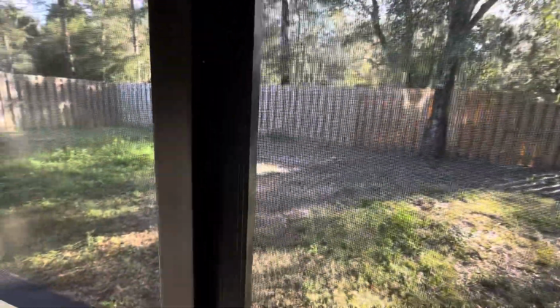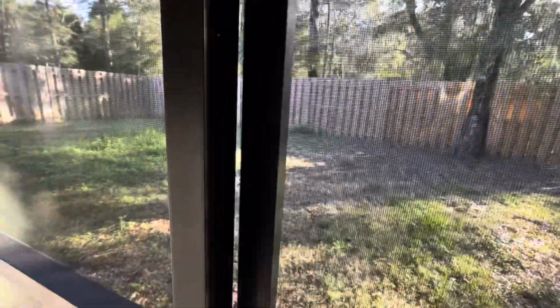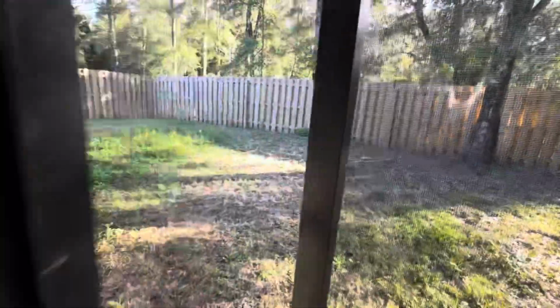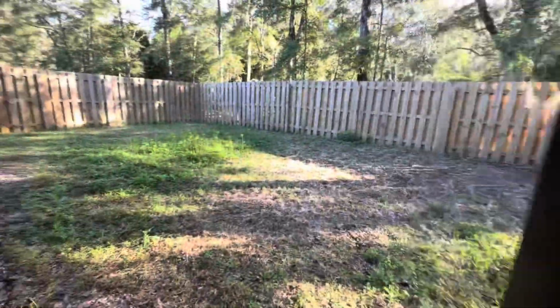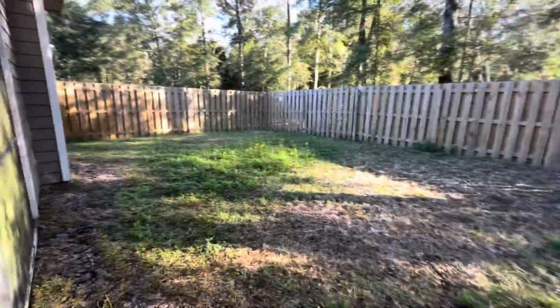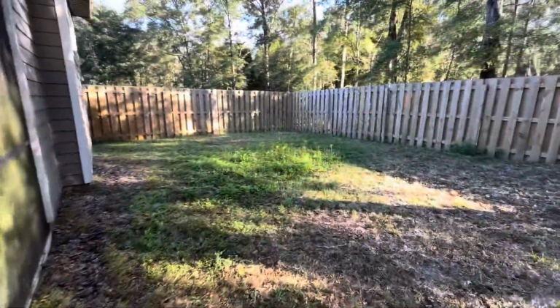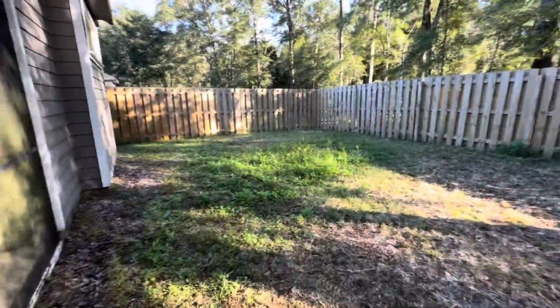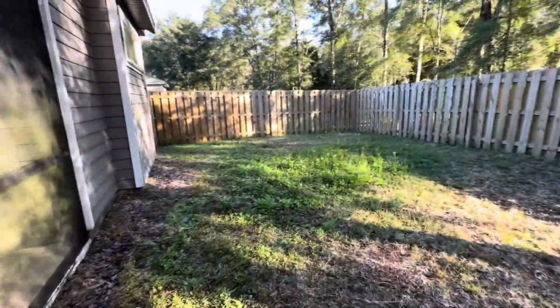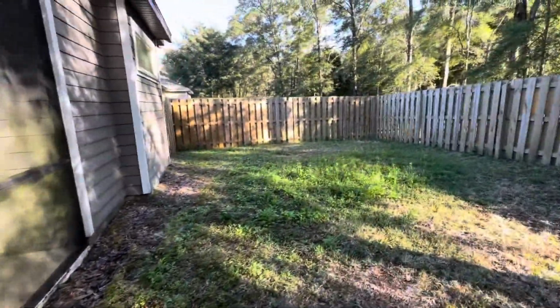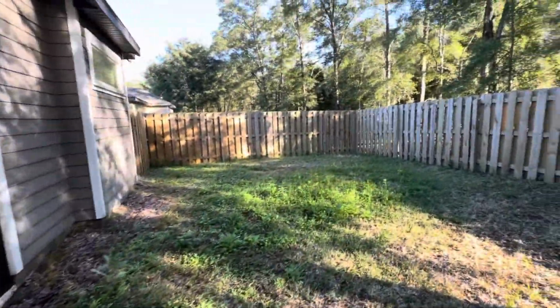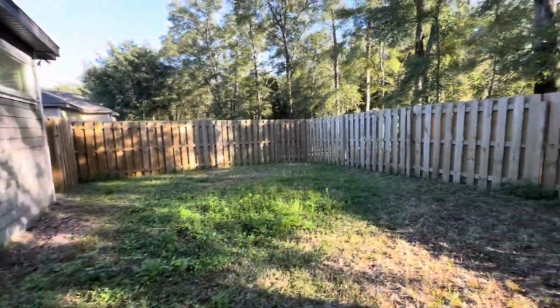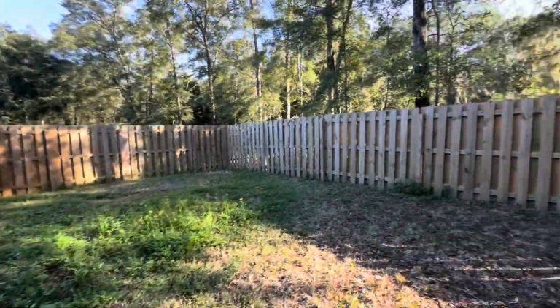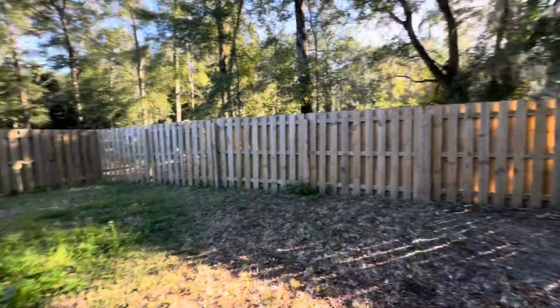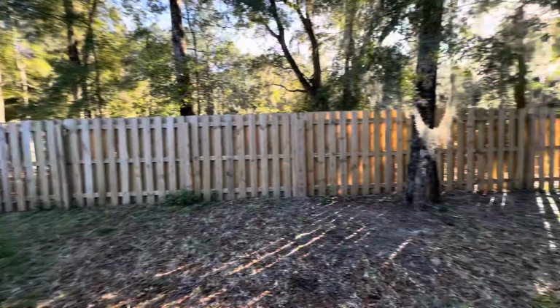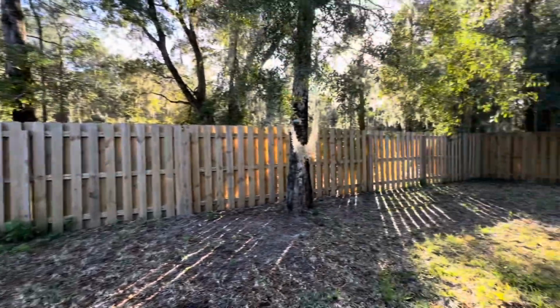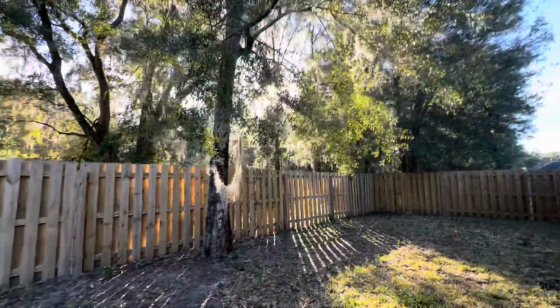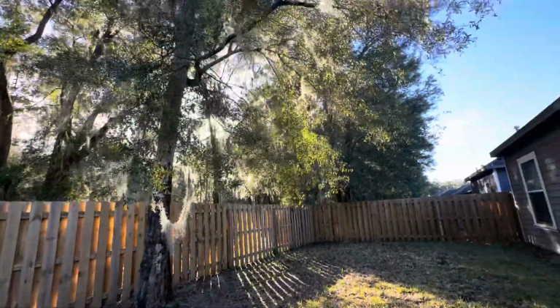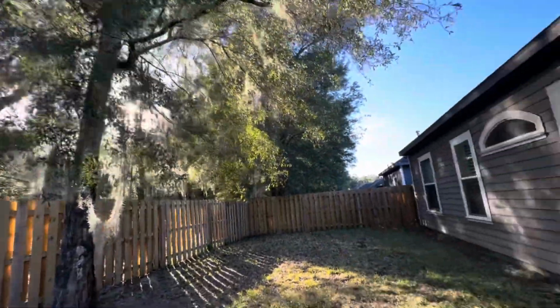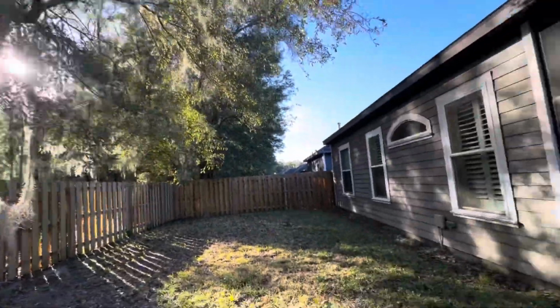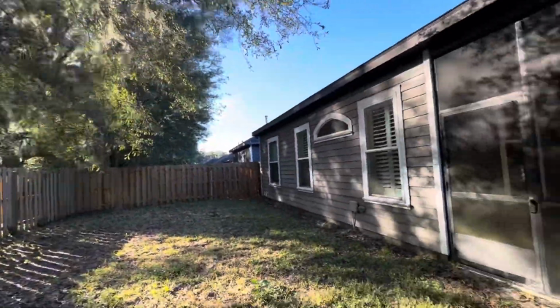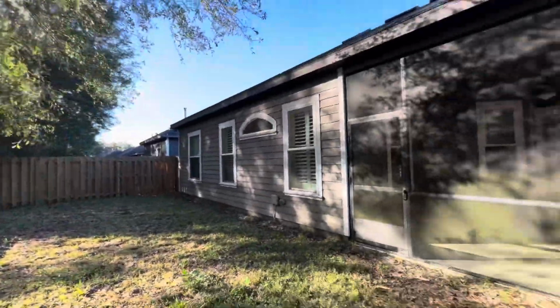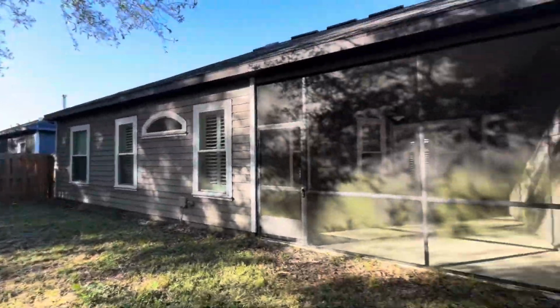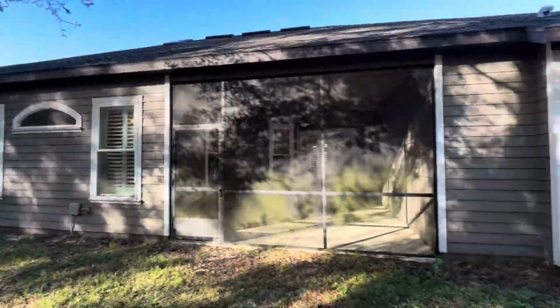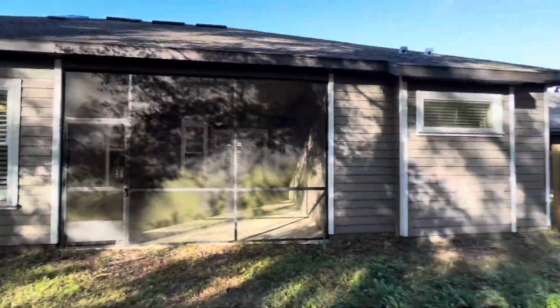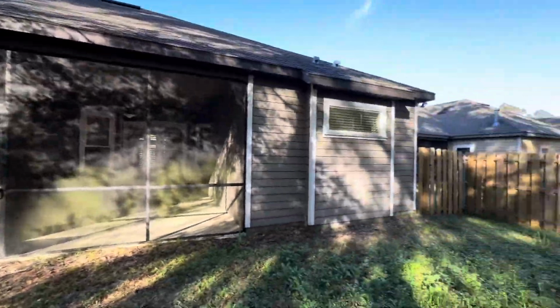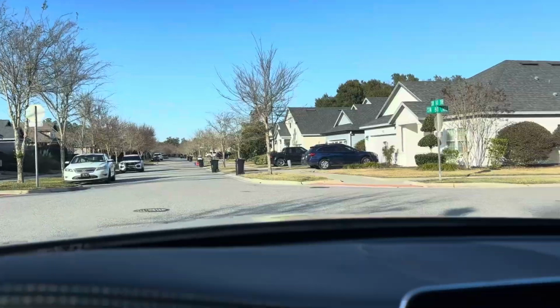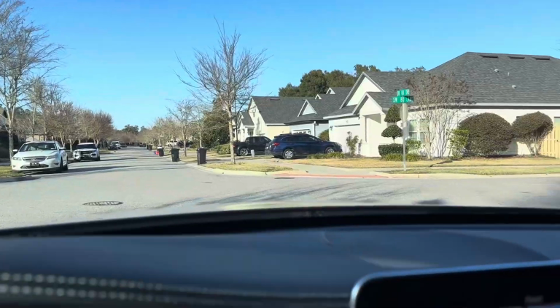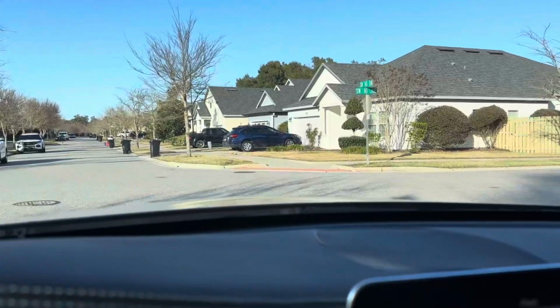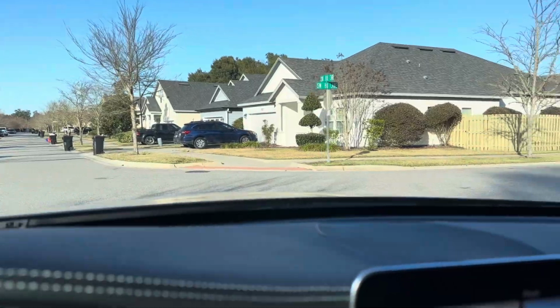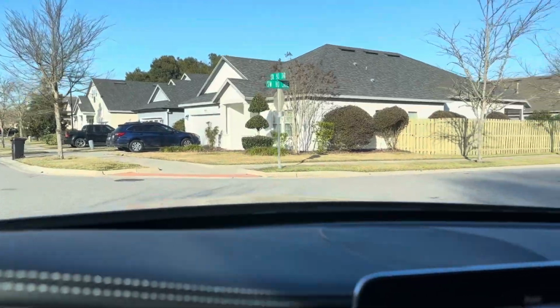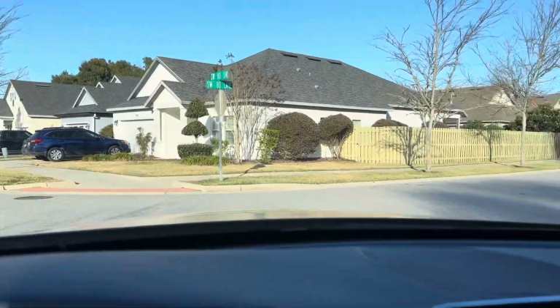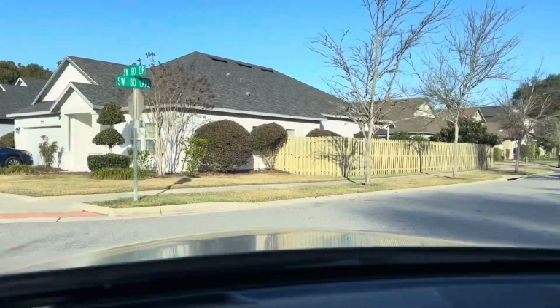I really like this home. I love the neighborhood and the area. For $559,000 I think it's a really great deal — this home seems like it's brand new.